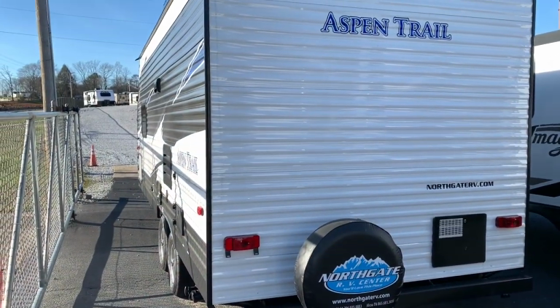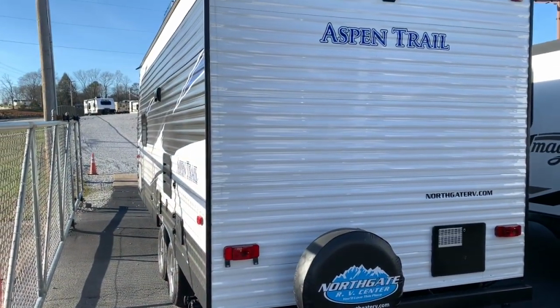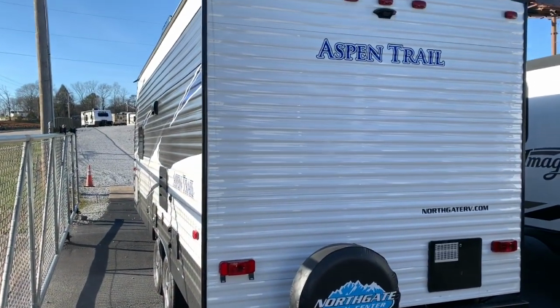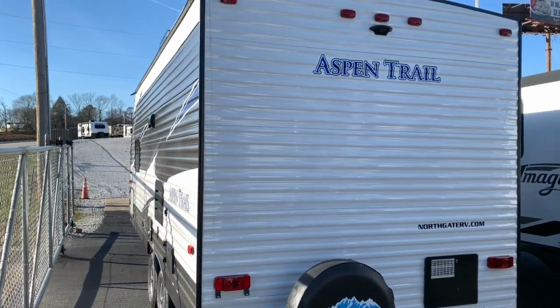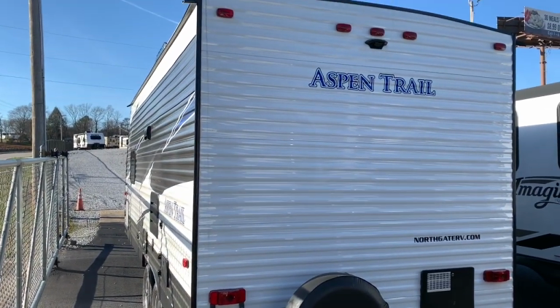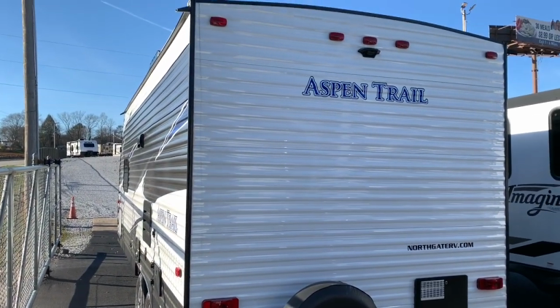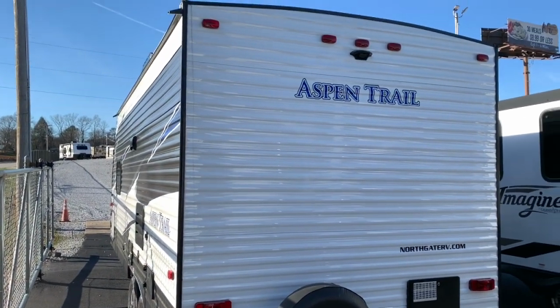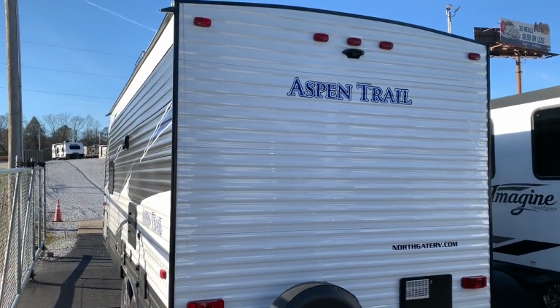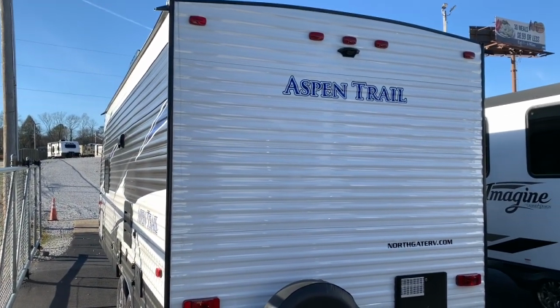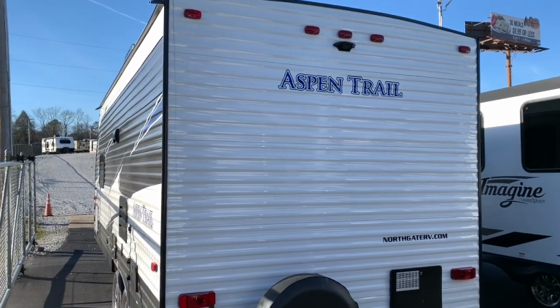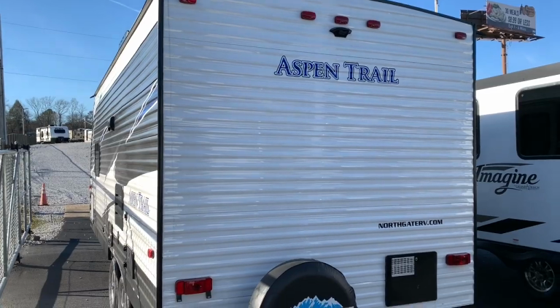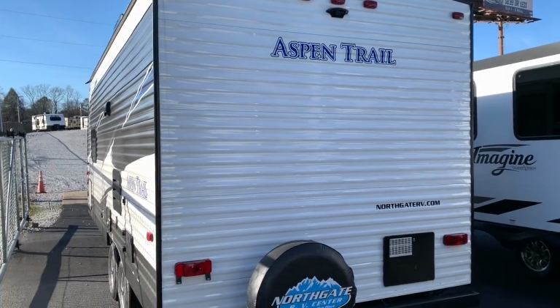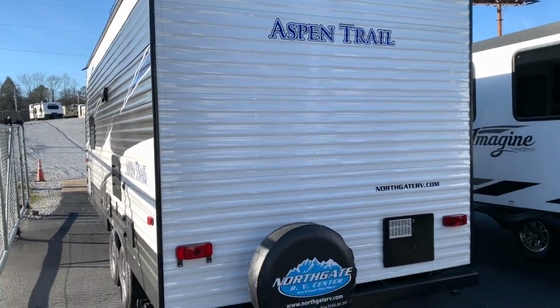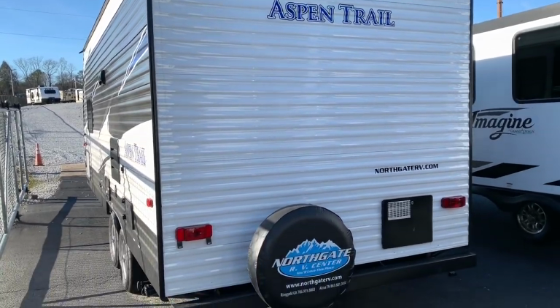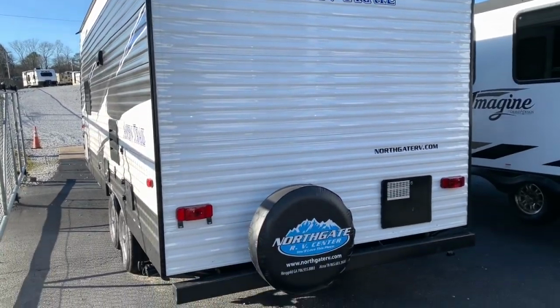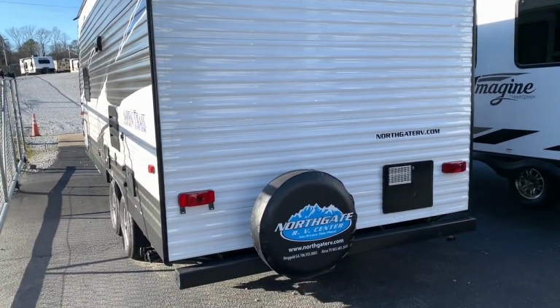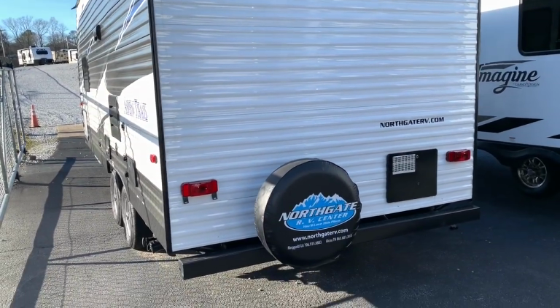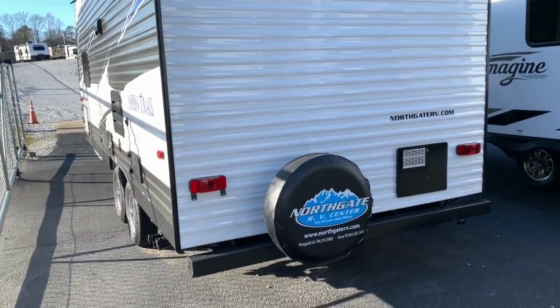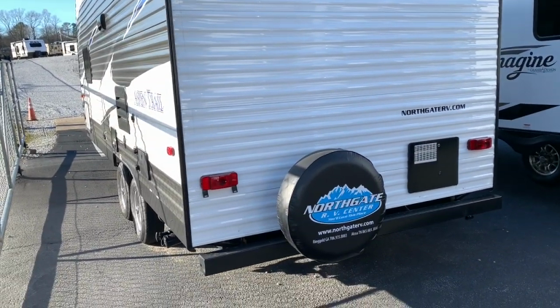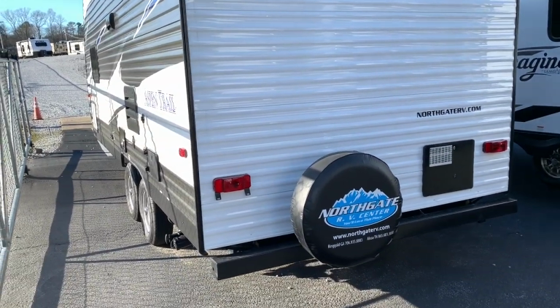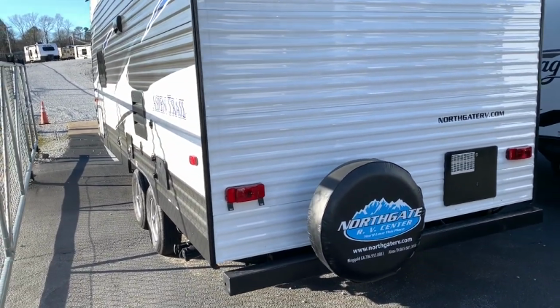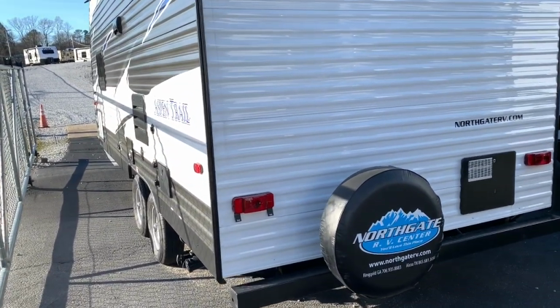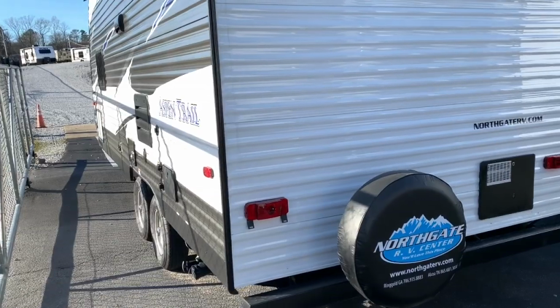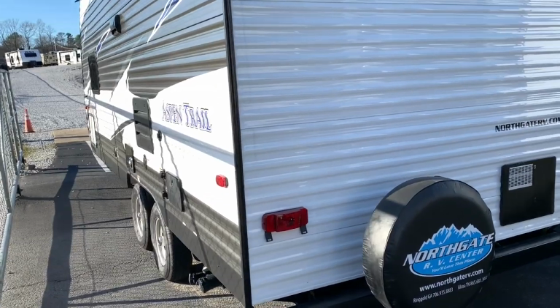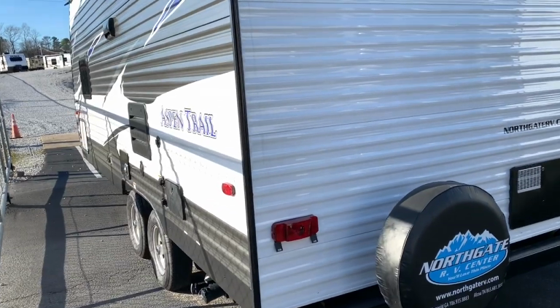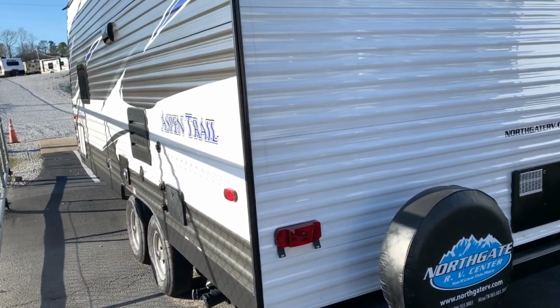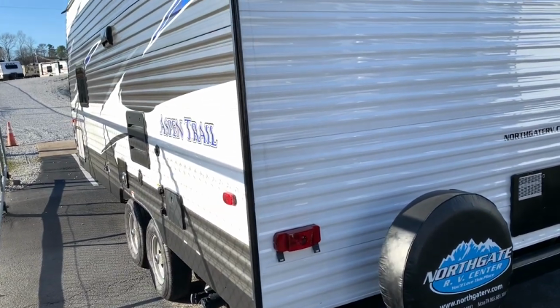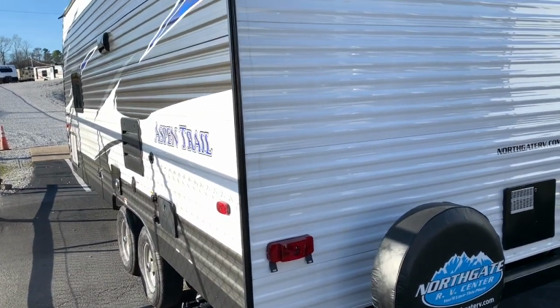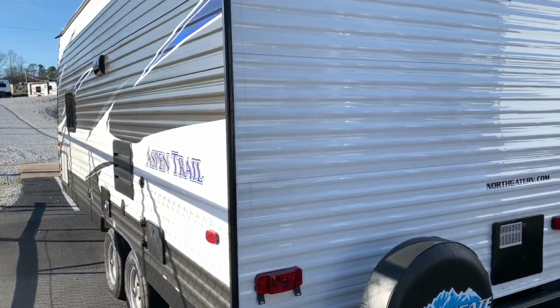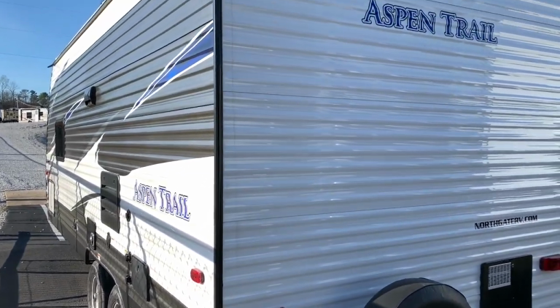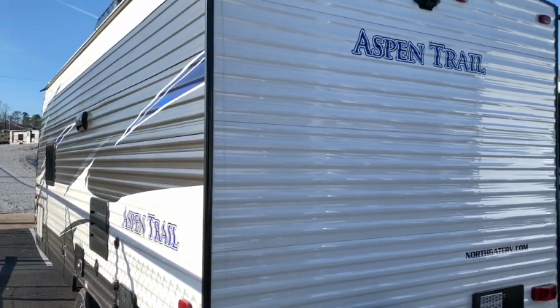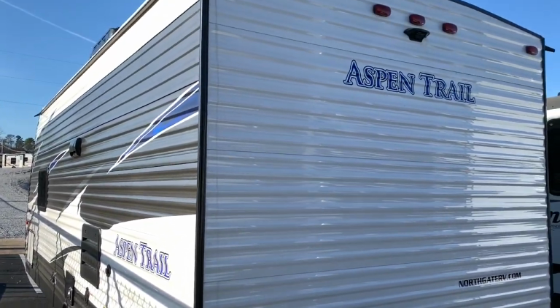If this is your first time watching my channel, I do not work for the company that makes or sells these. I'm just out here having some fun and trying to show you some campers while you're at work goofing off and getting paid for it. I won't tell the boss if you won't.